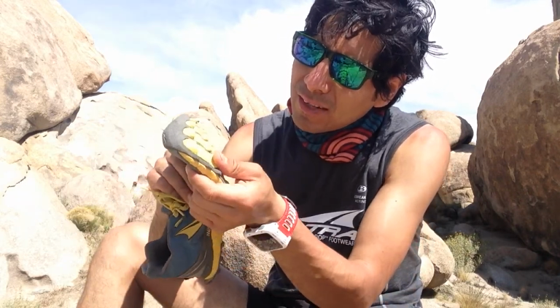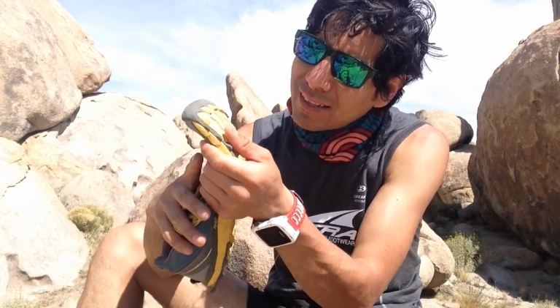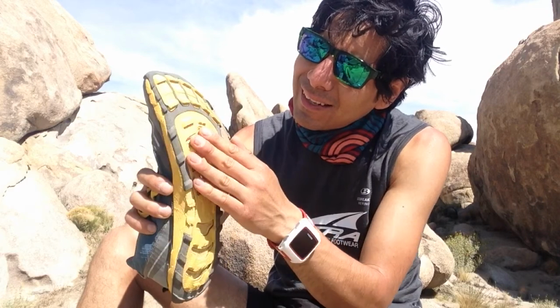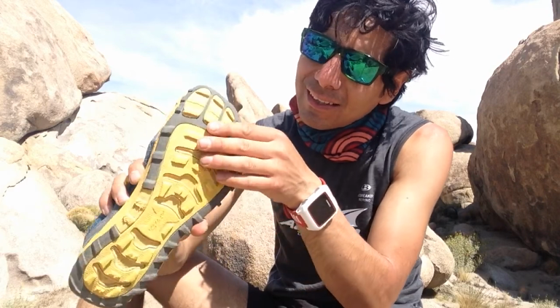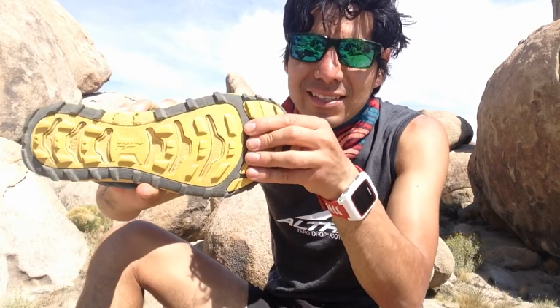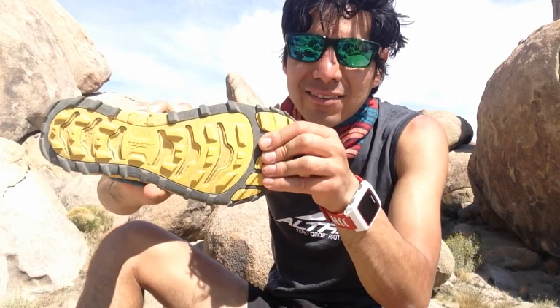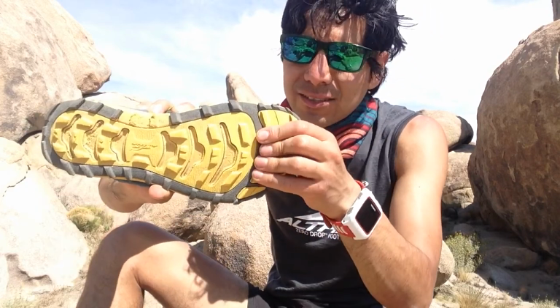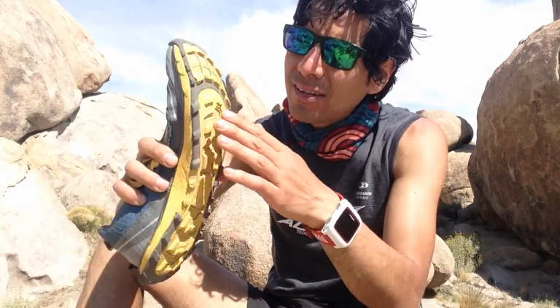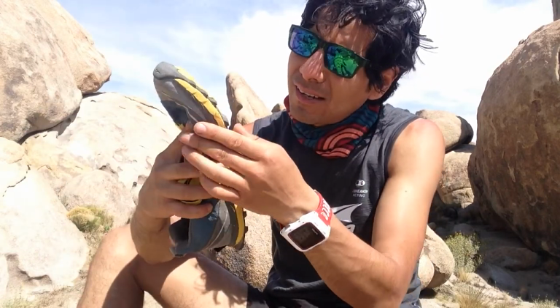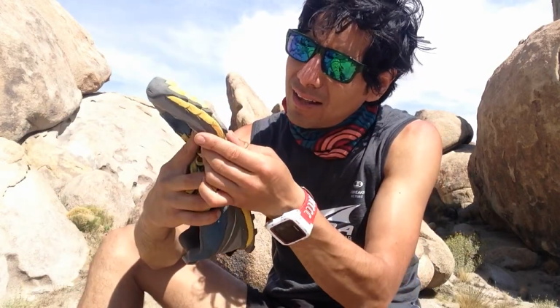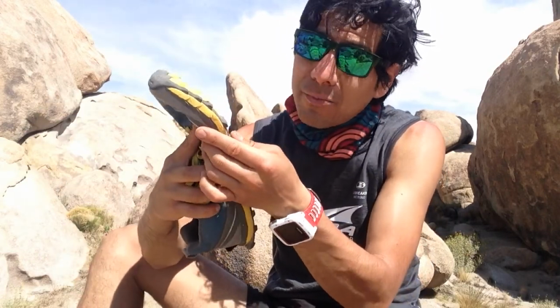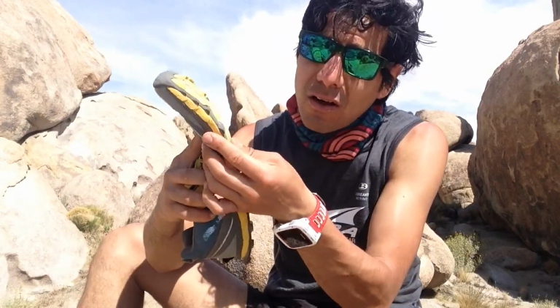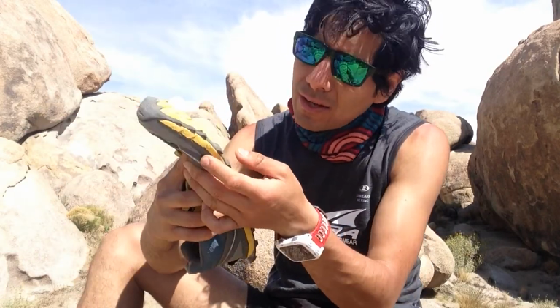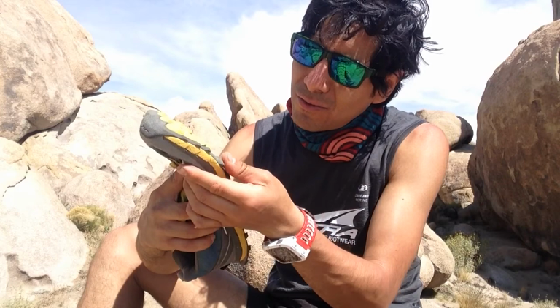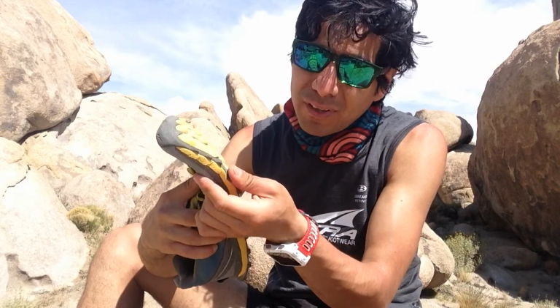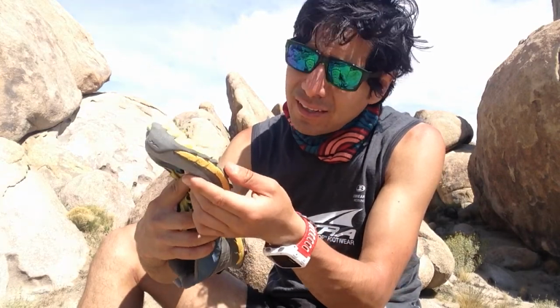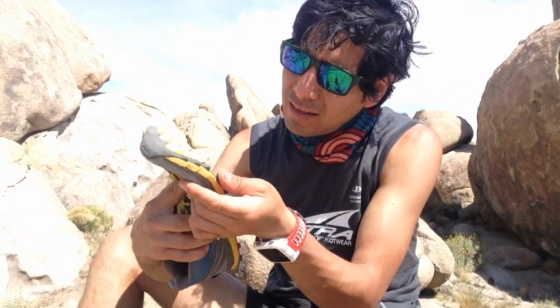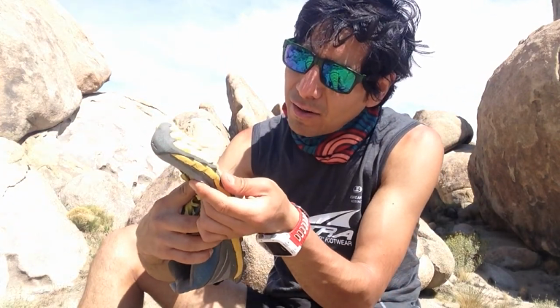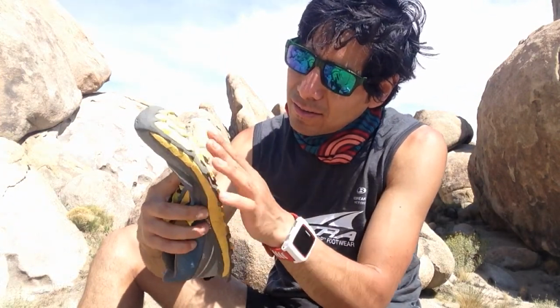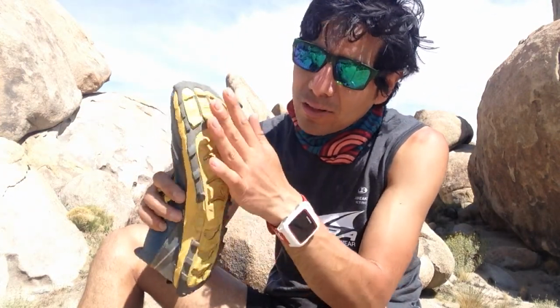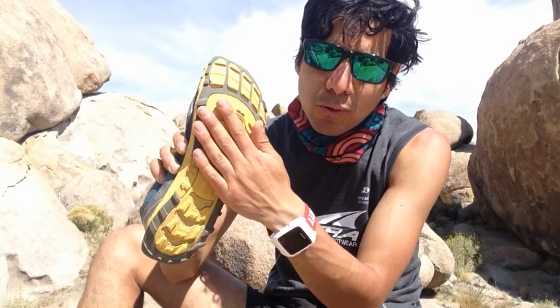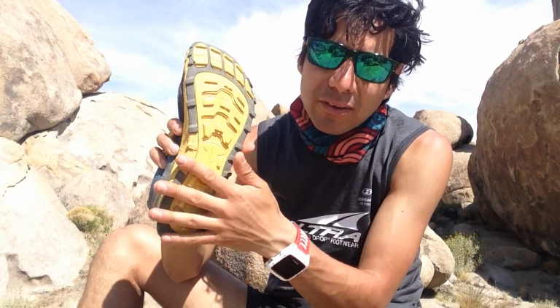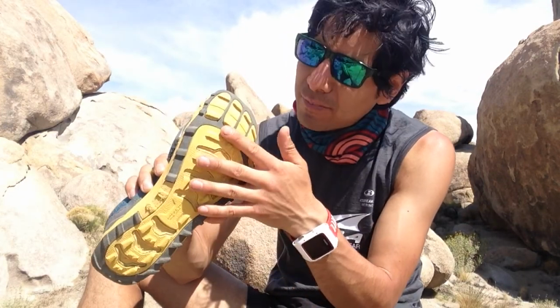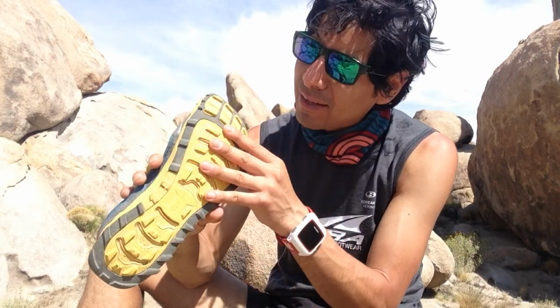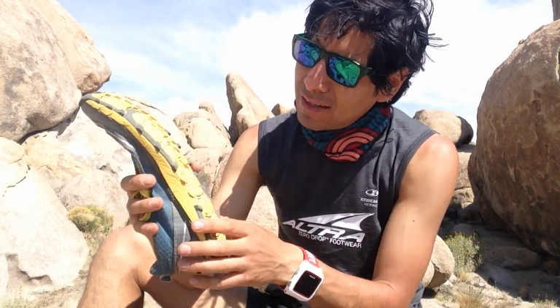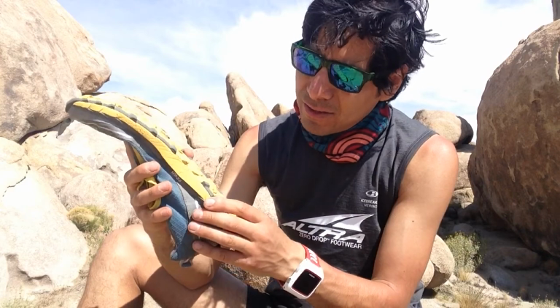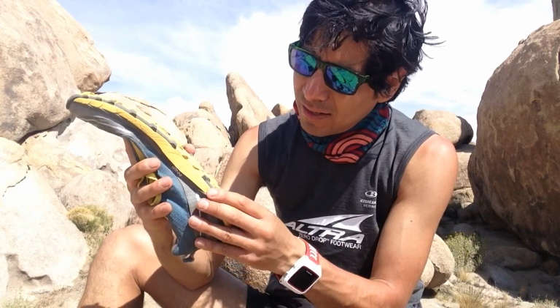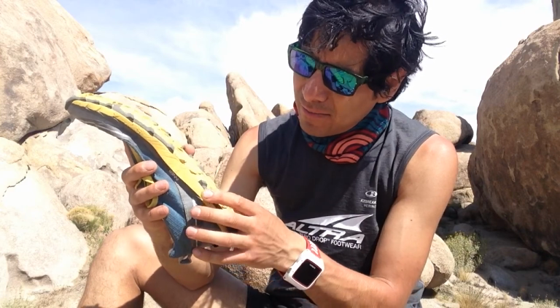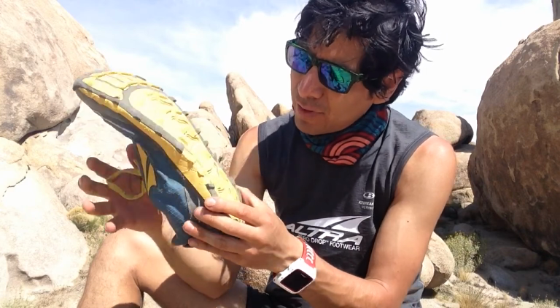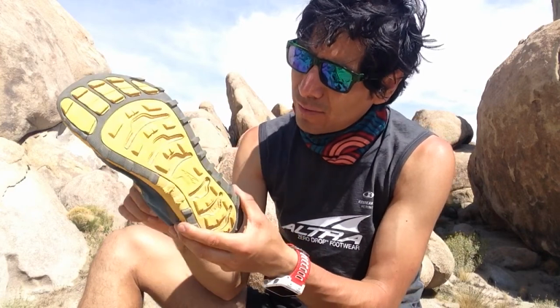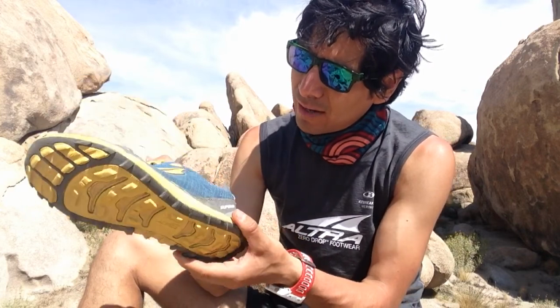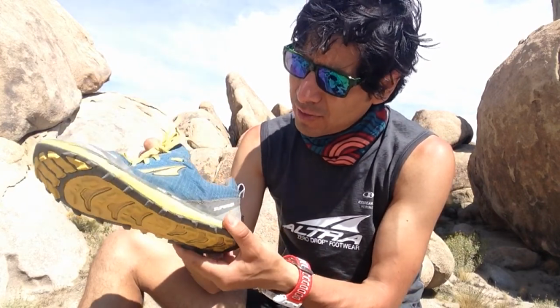The treads here are really strong. They are really soft, so if you put them on concrete you'll just wear down this thing. It's actually pretty good for trails.